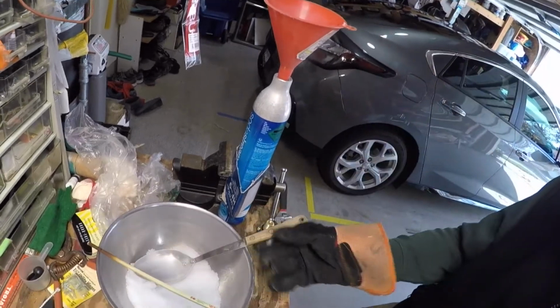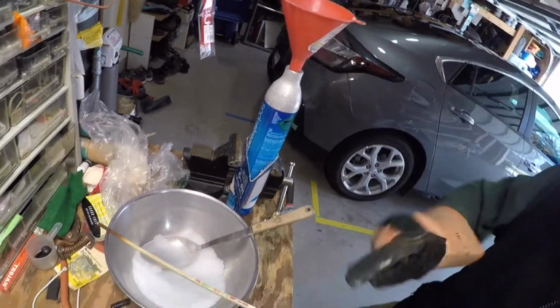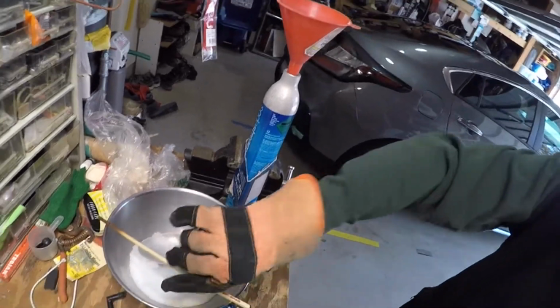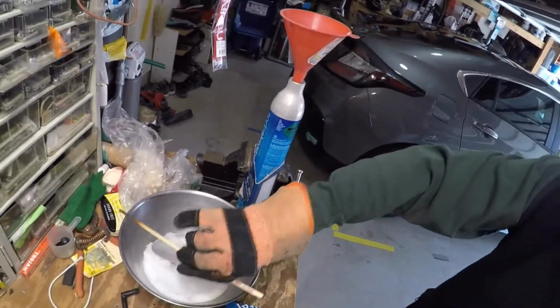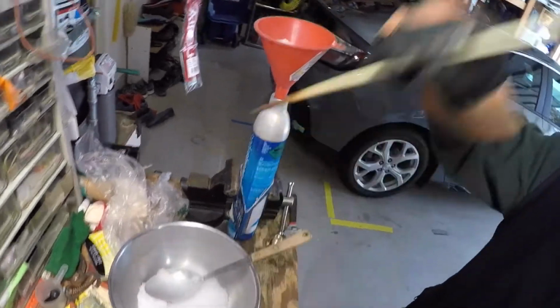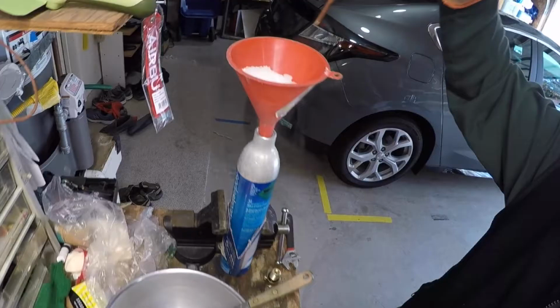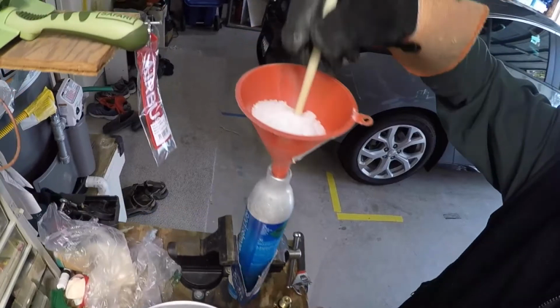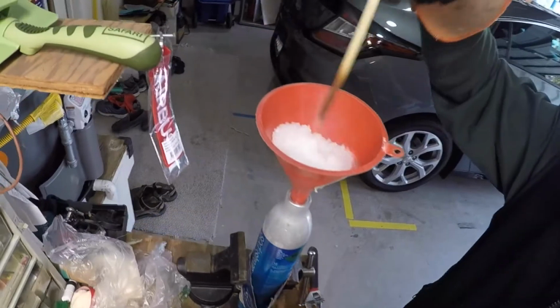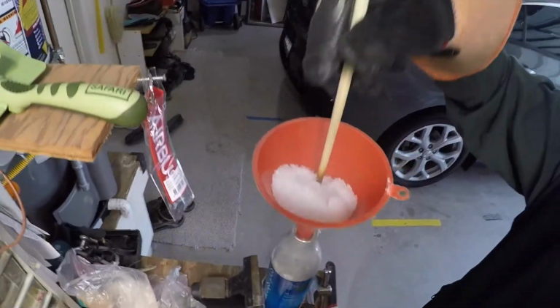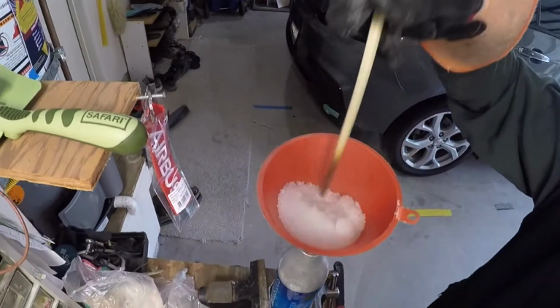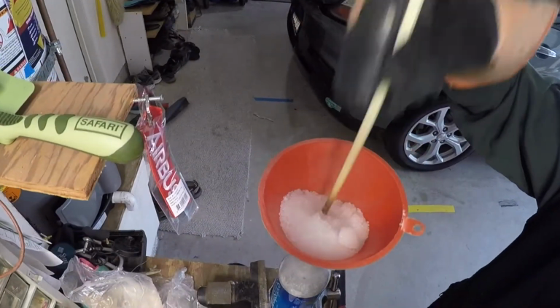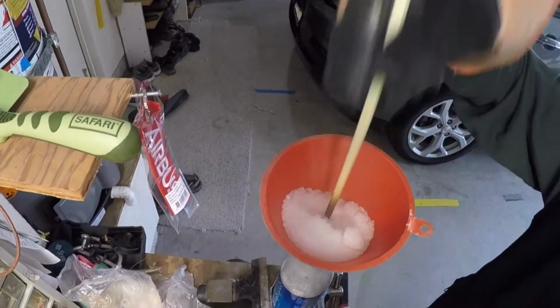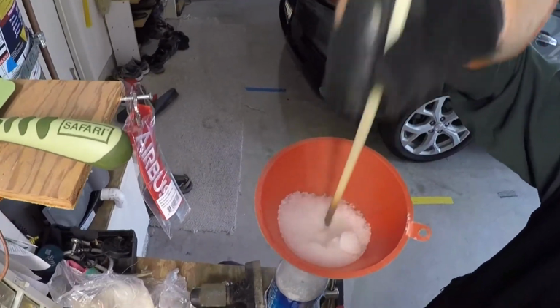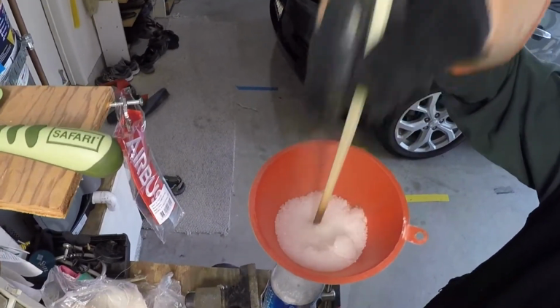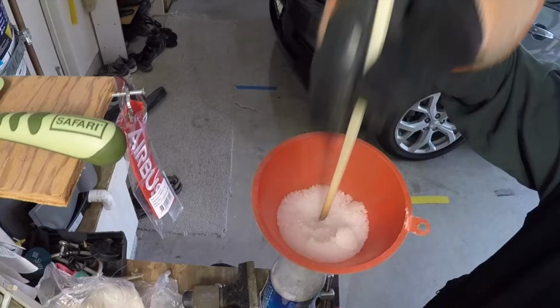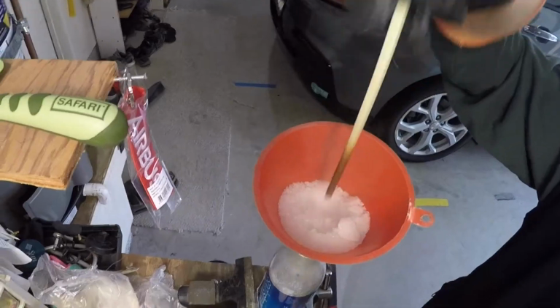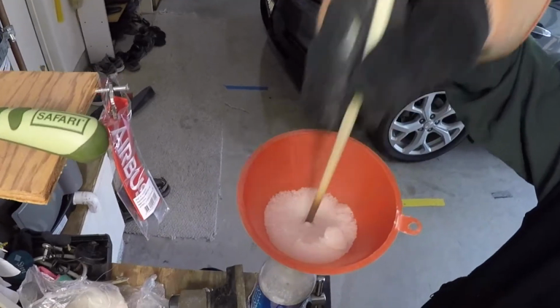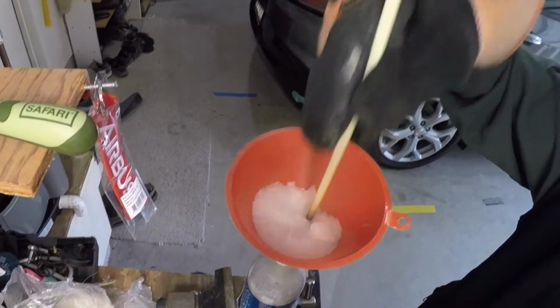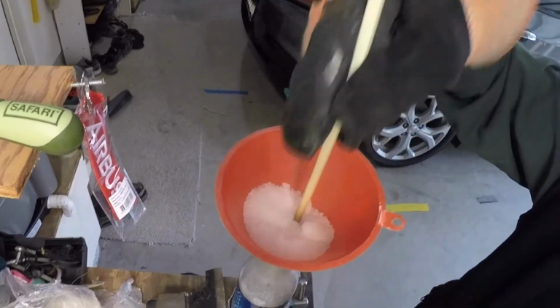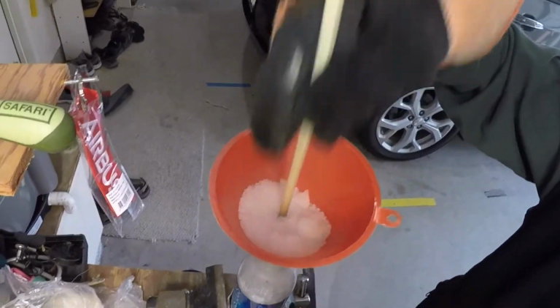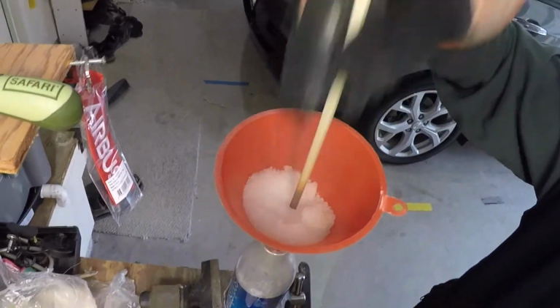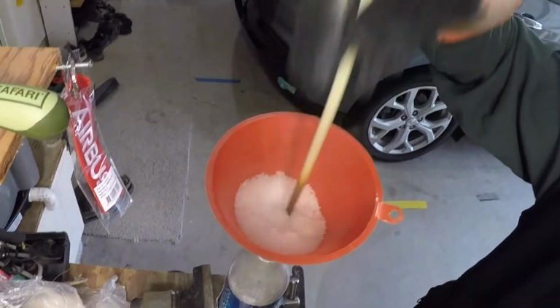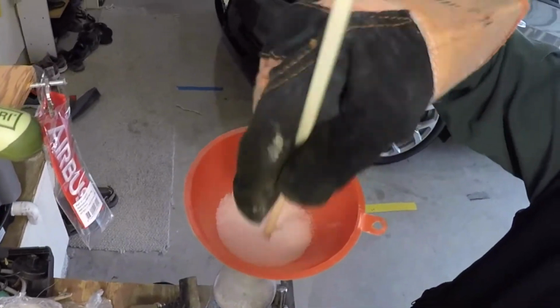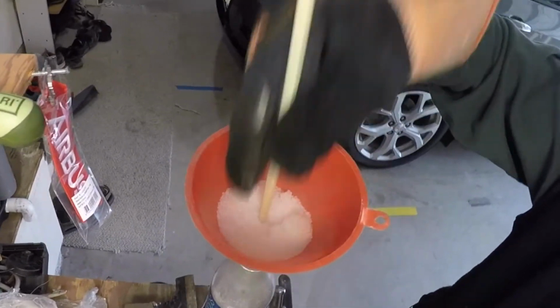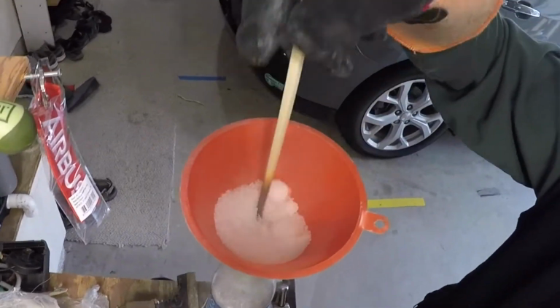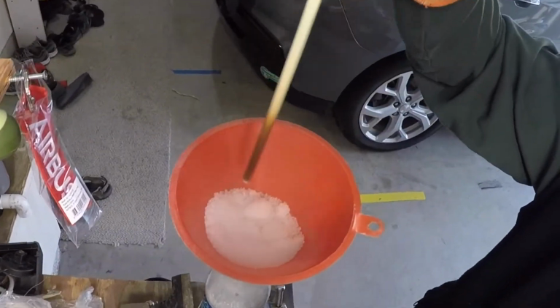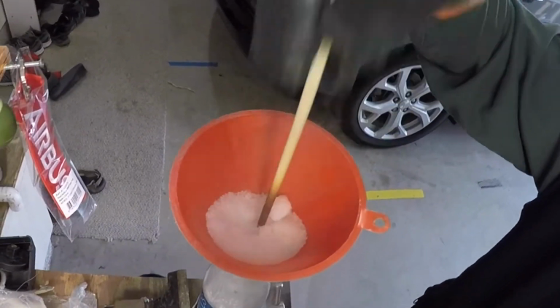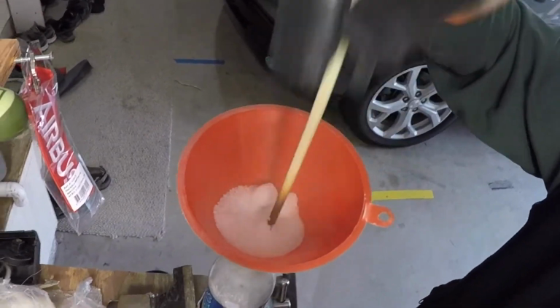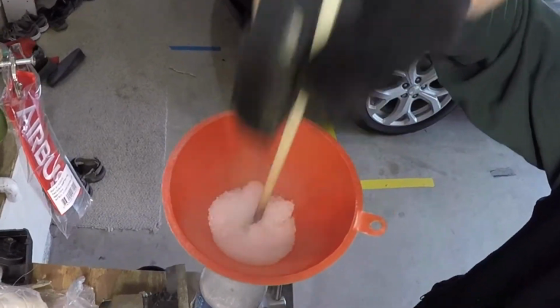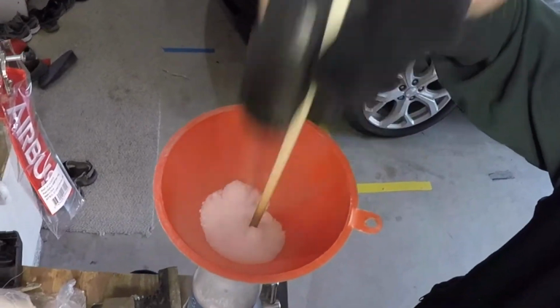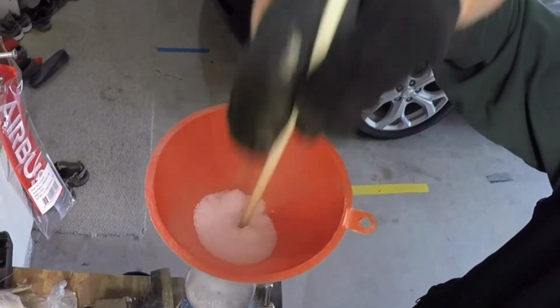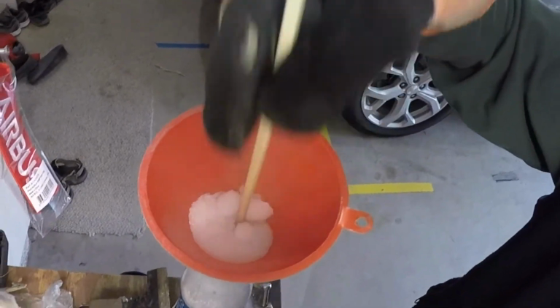A few pours of the serving spoon into the funnel, and then tamp it down with the chopstick, and that's all there really is to filling the bottle. This takes about 60 seconds.